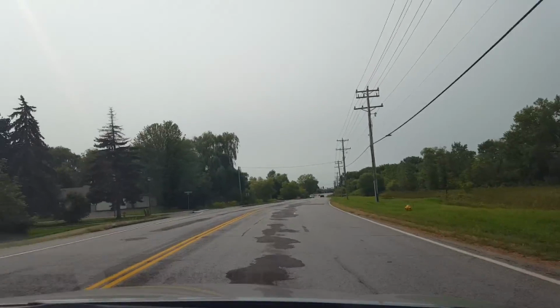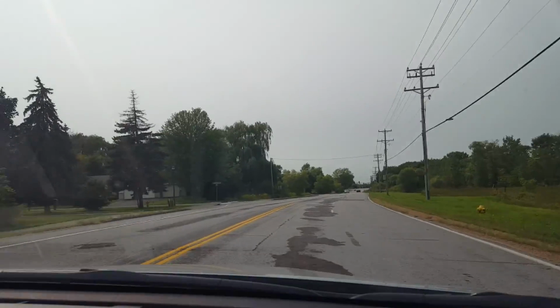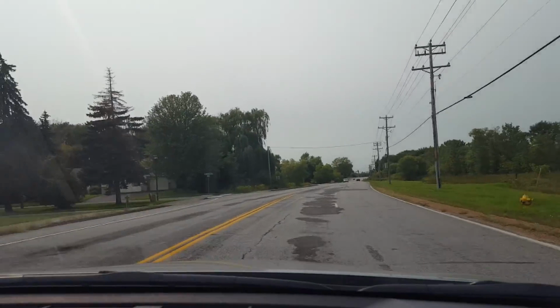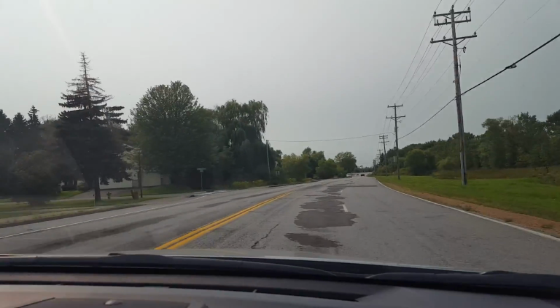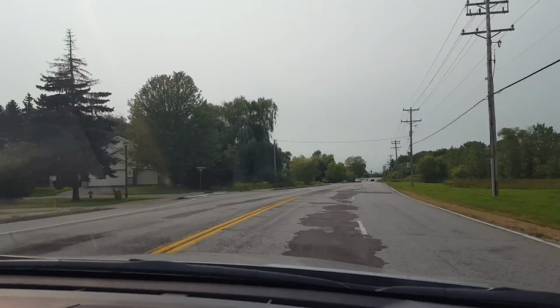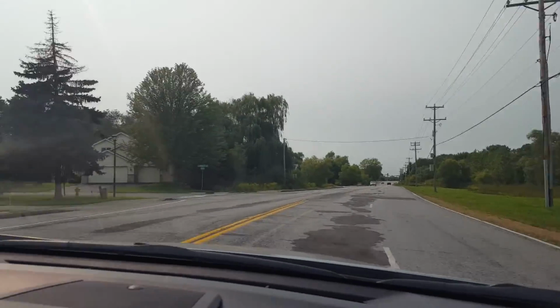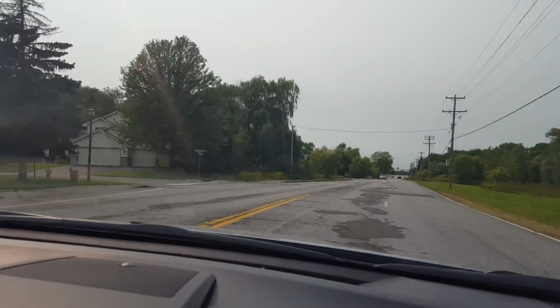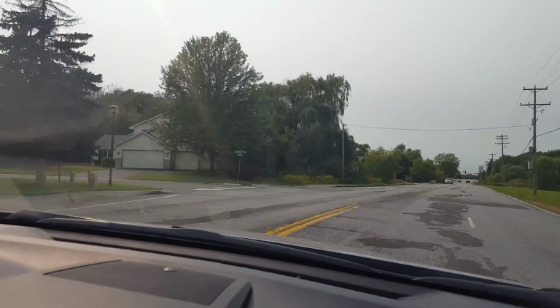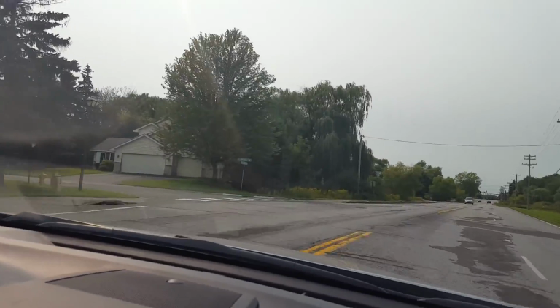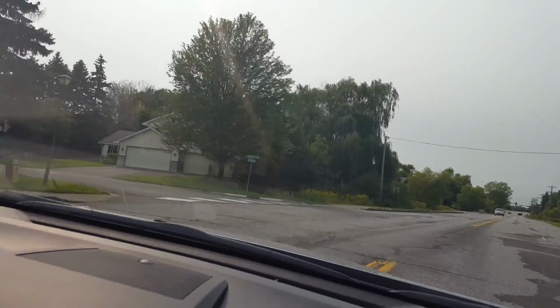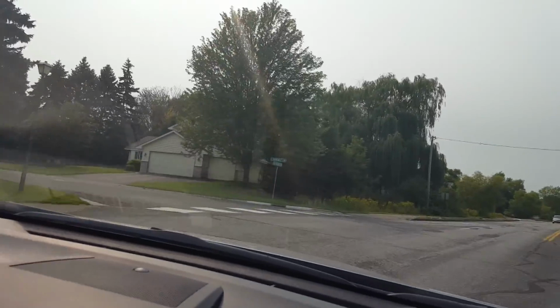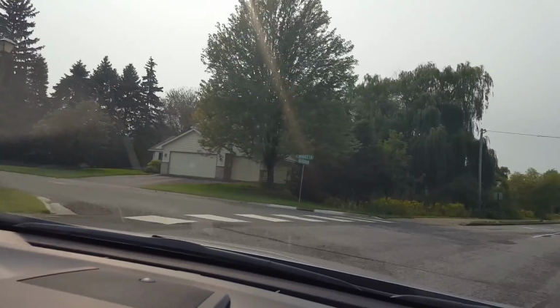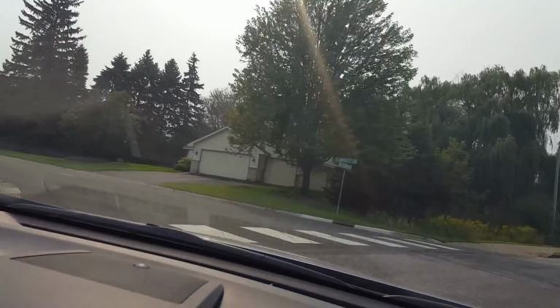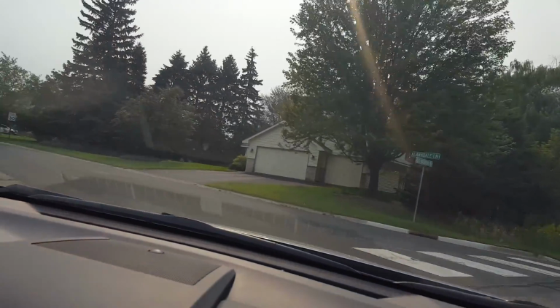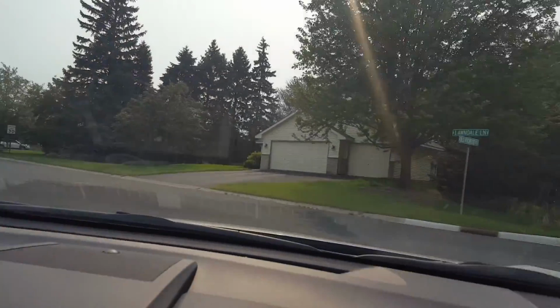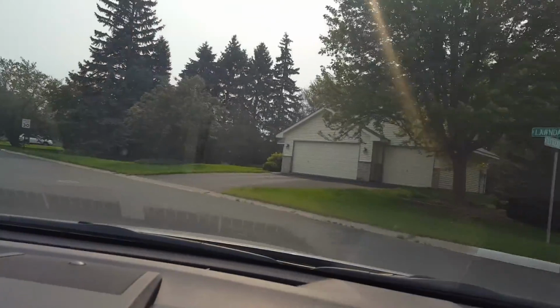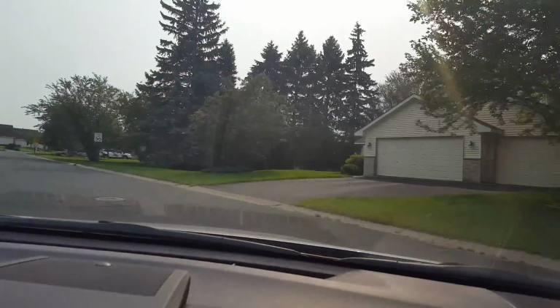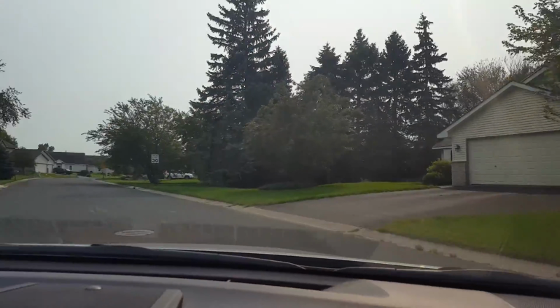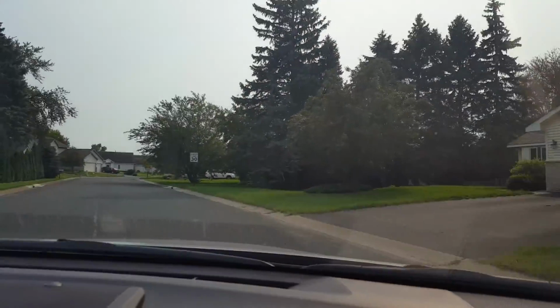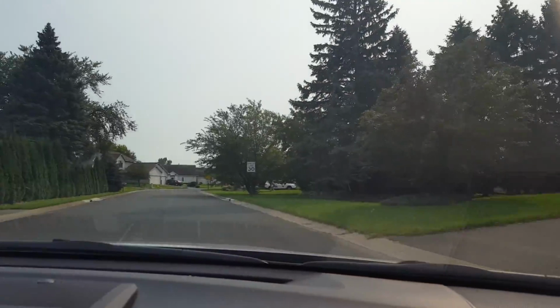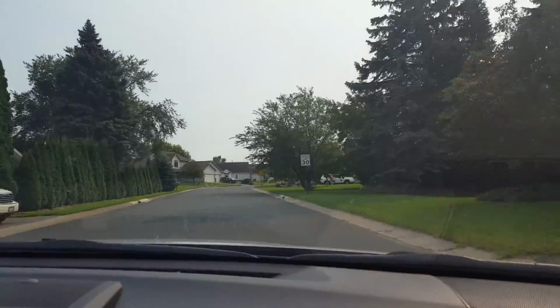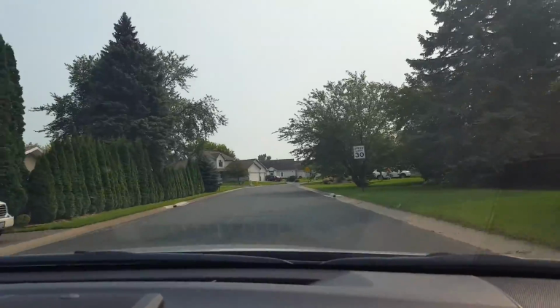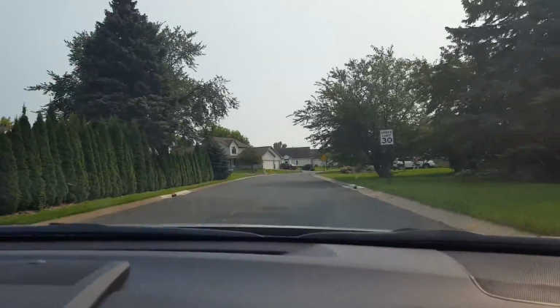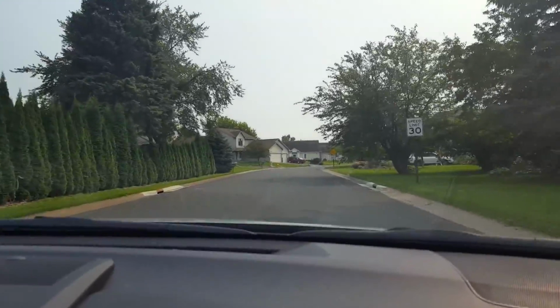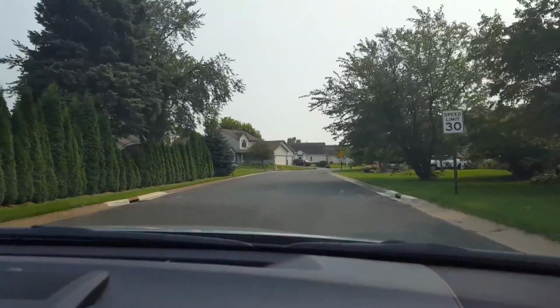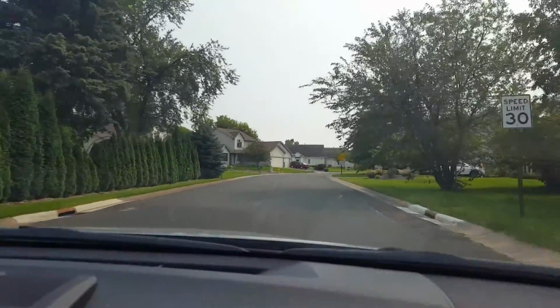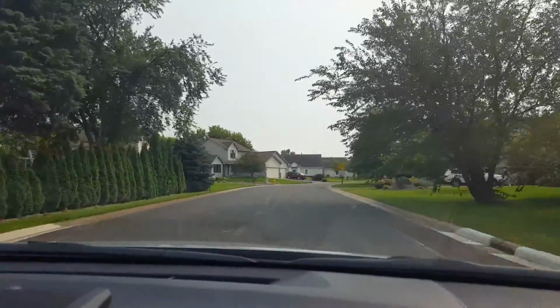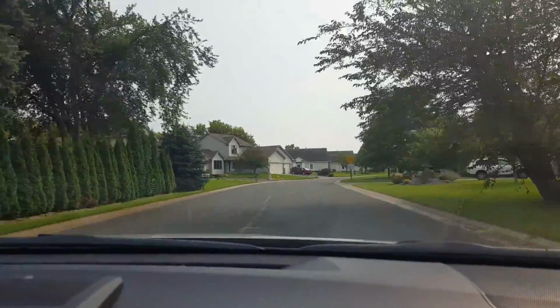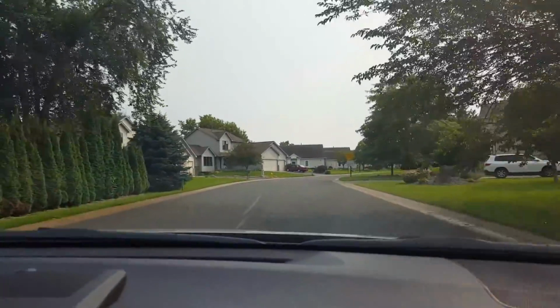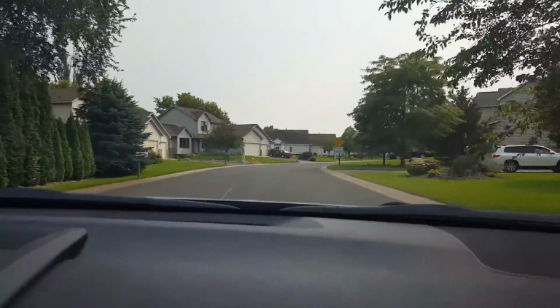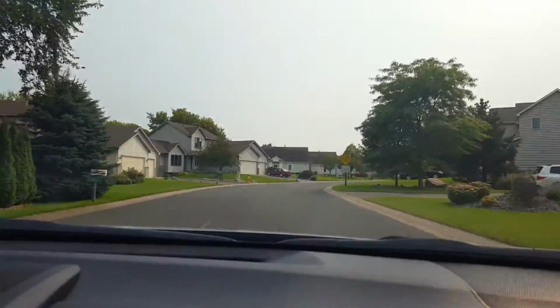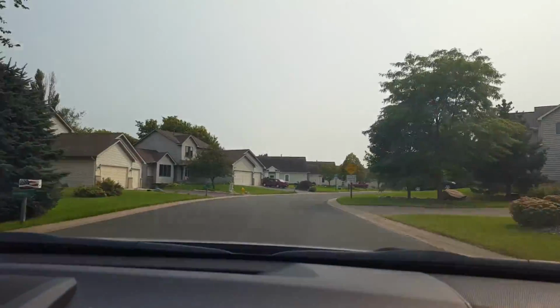Okay, here we come — Lawndale. Turning down. Here's the neighborhood.